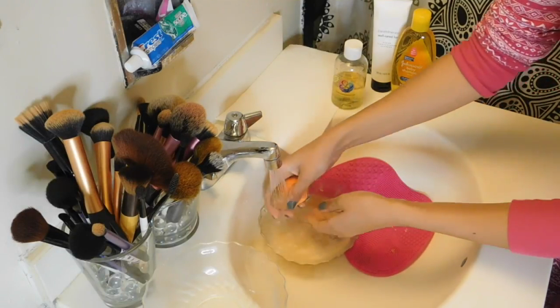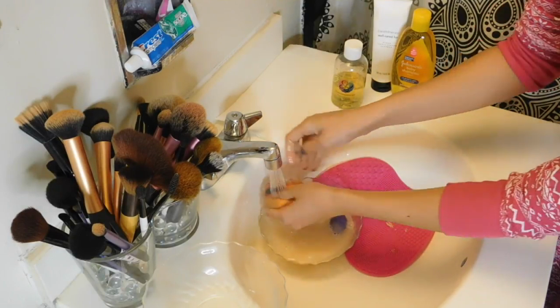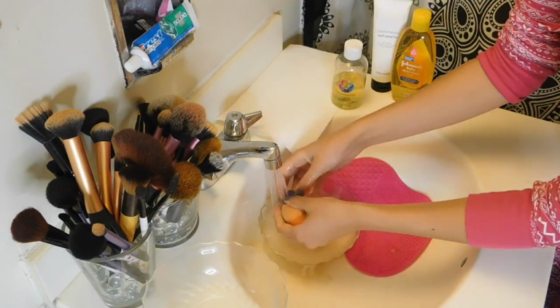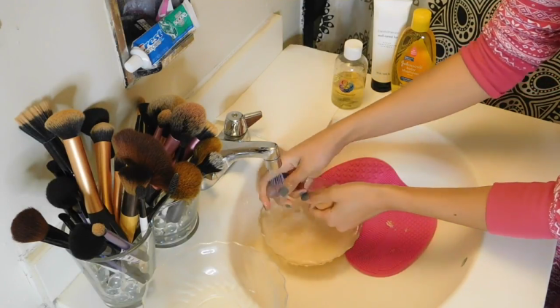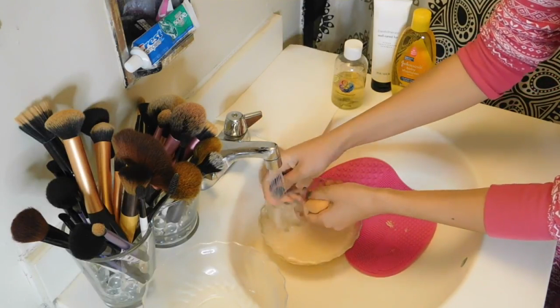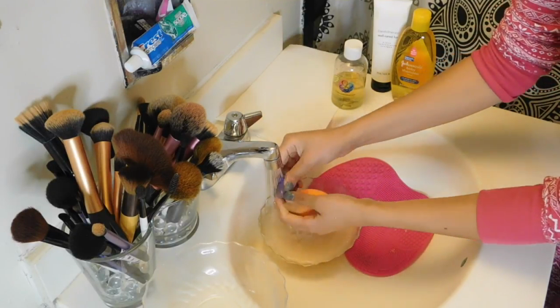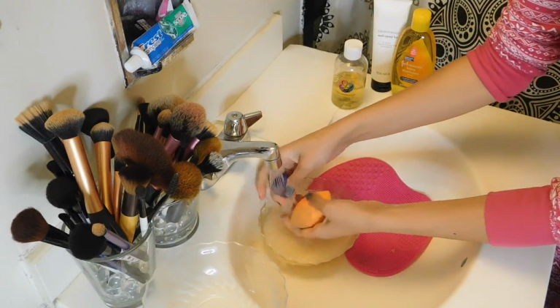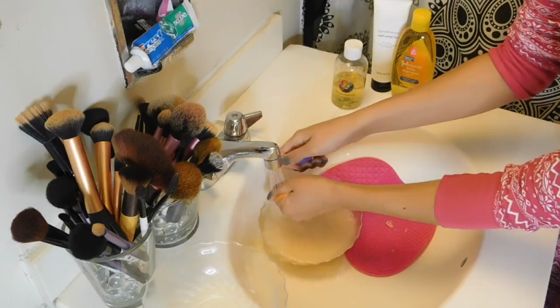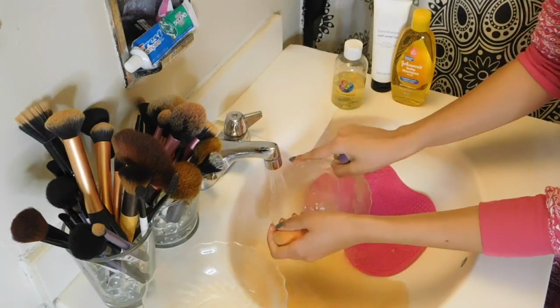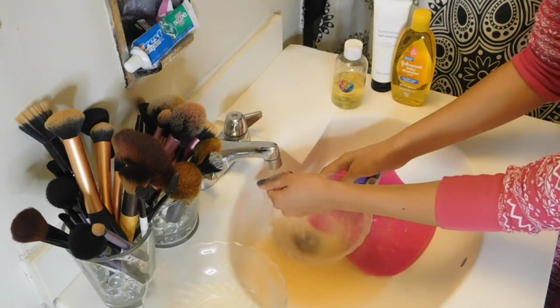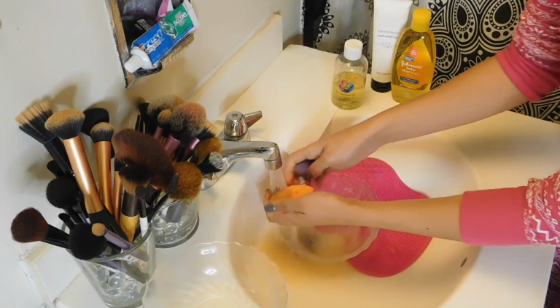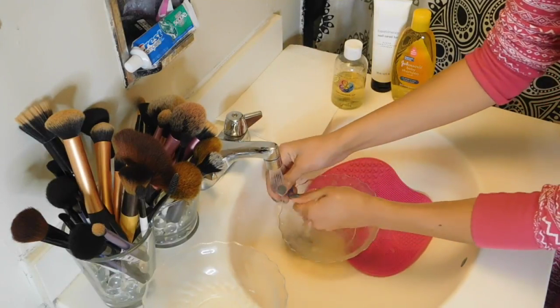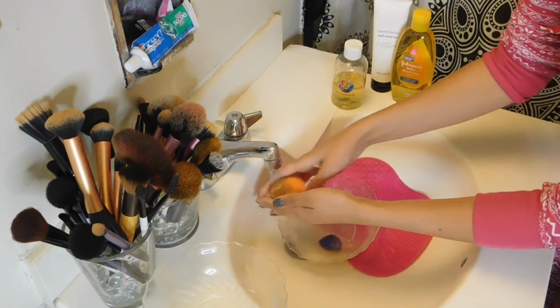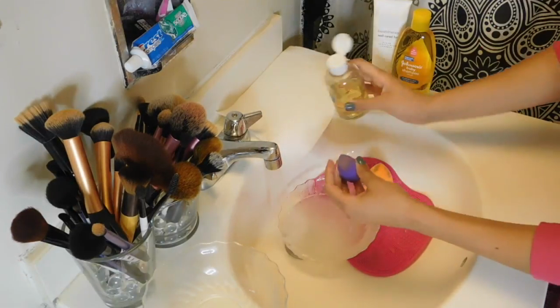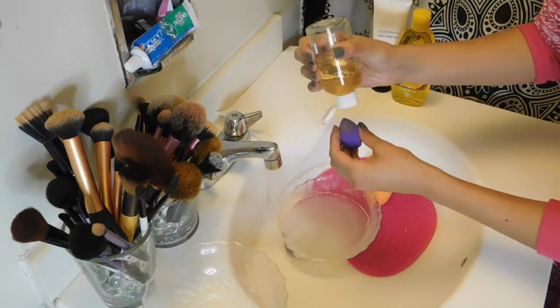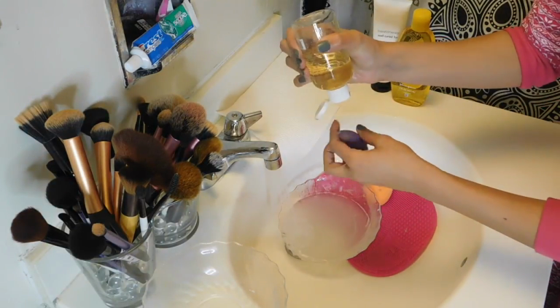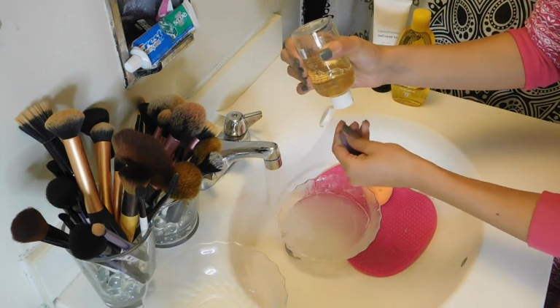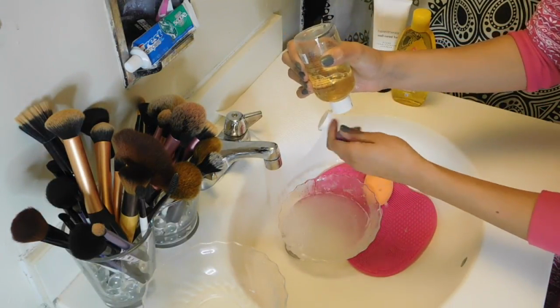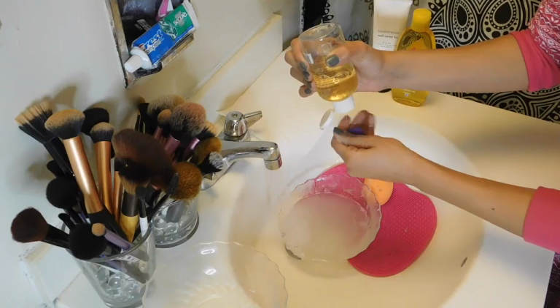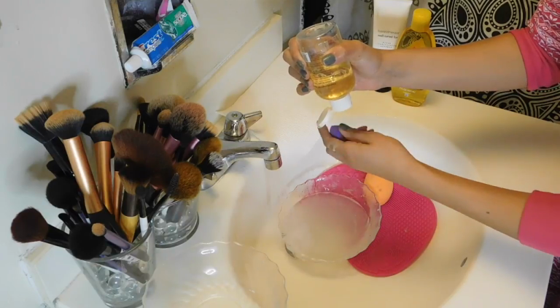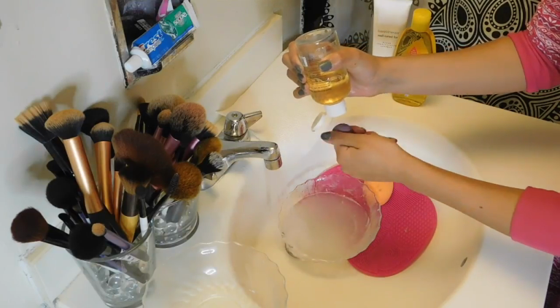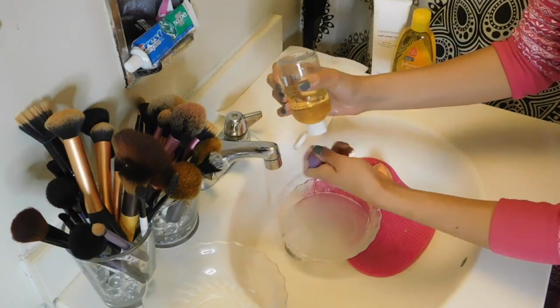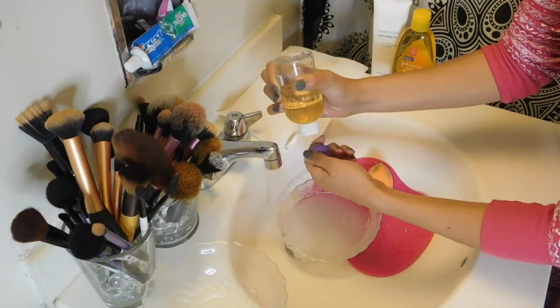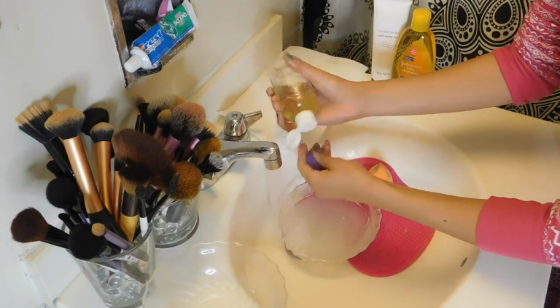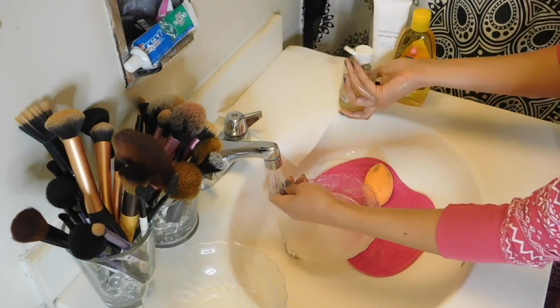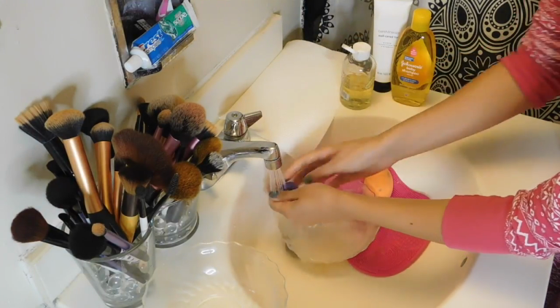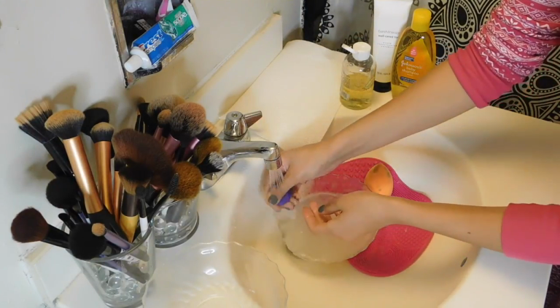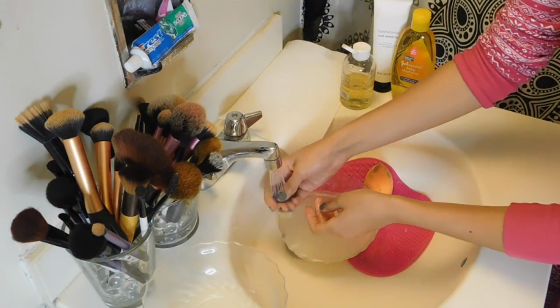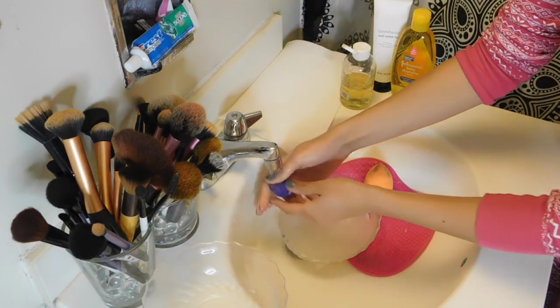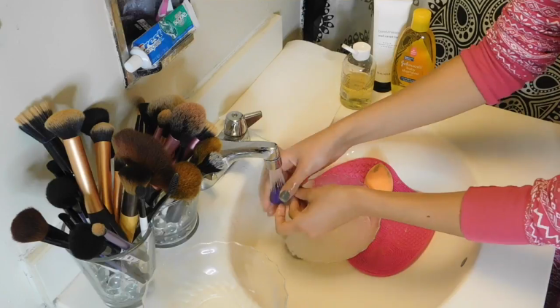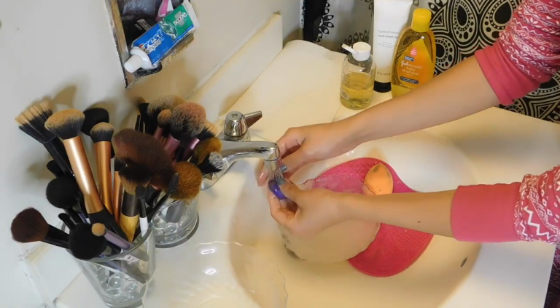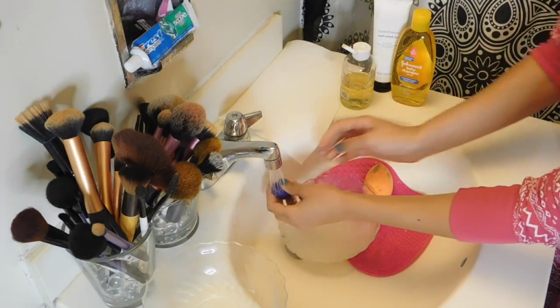Then I apply the blender cleanser onto the sponge, into the certain spots that have stains, and just kind of squeeze it in there until all the foundation or concealer is off of the sponge.